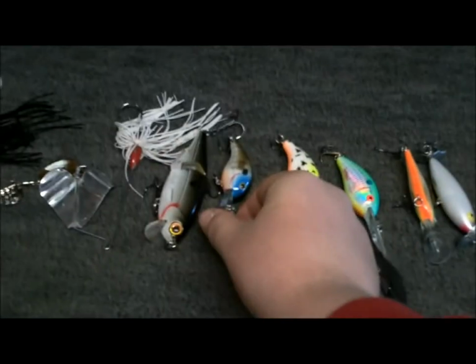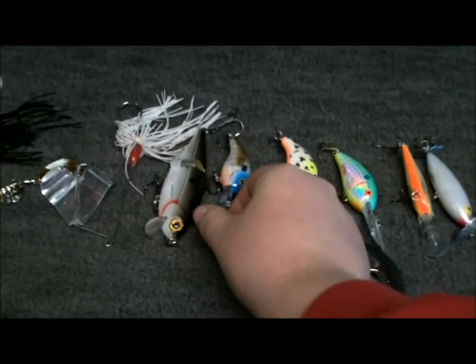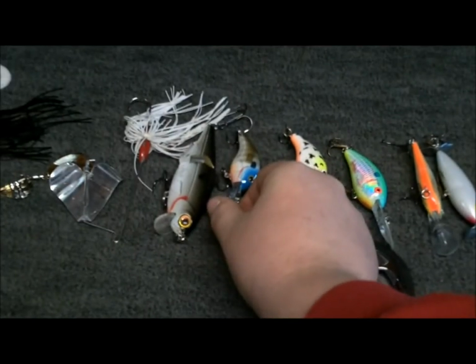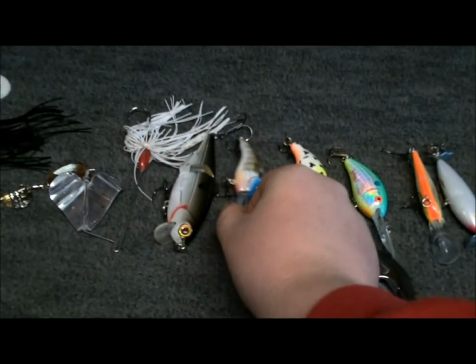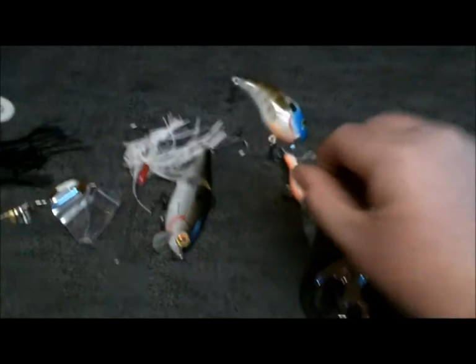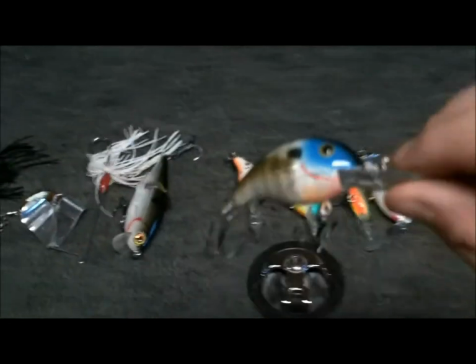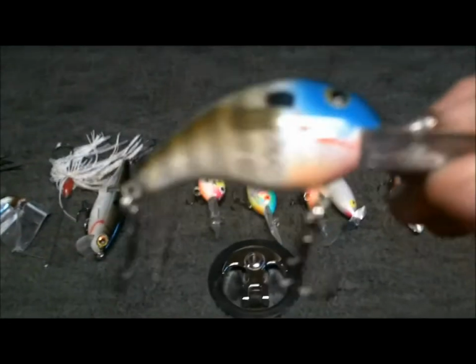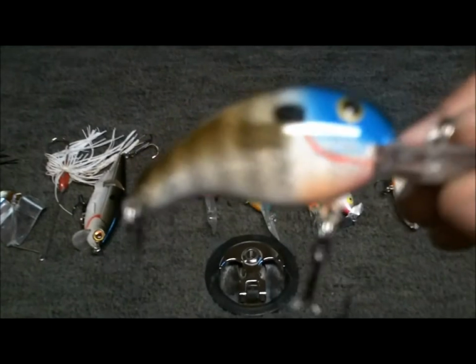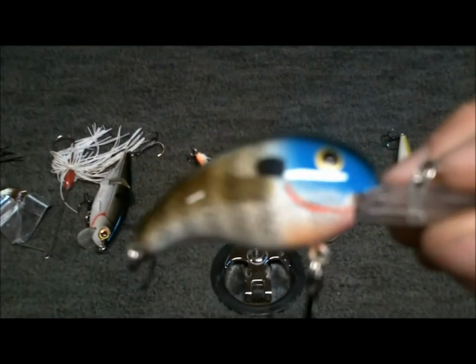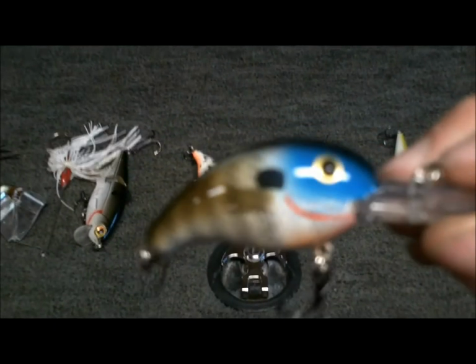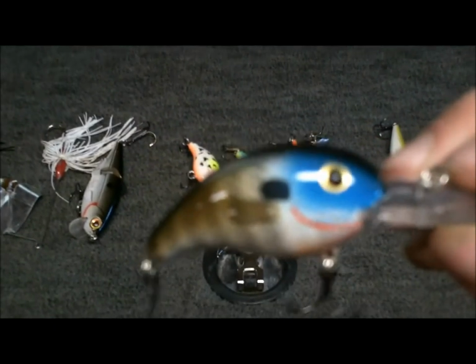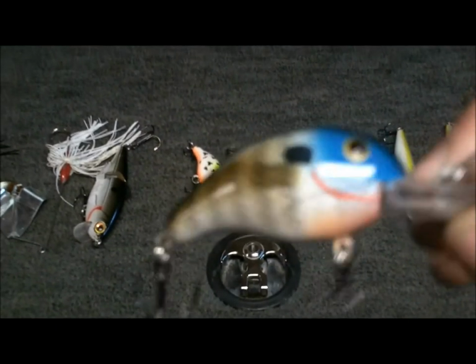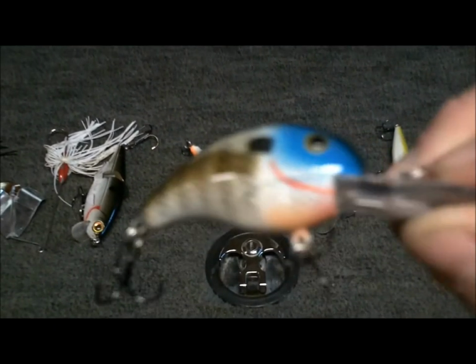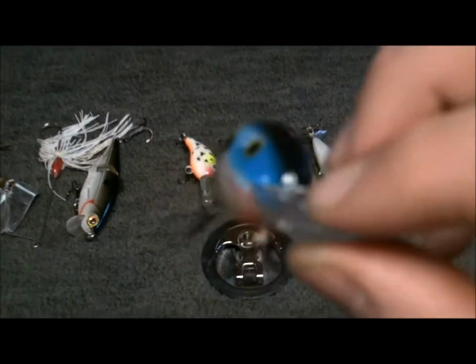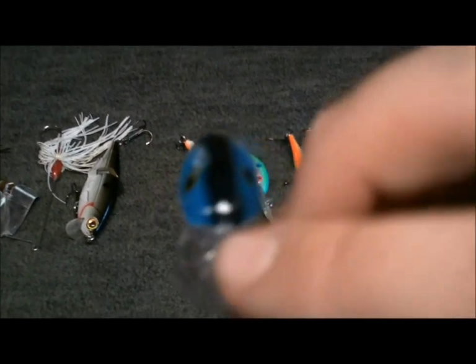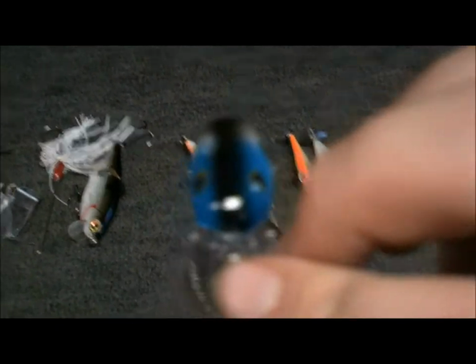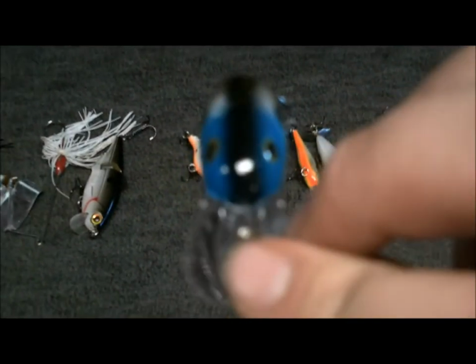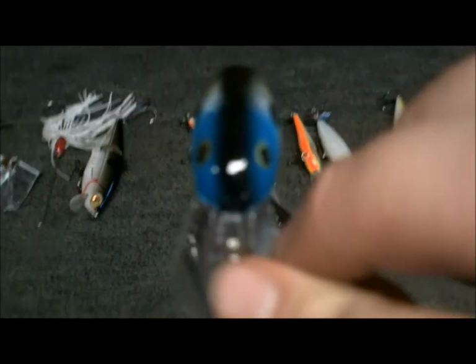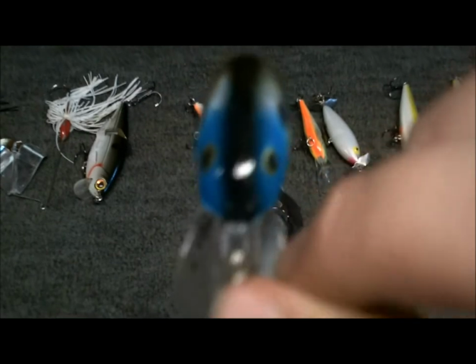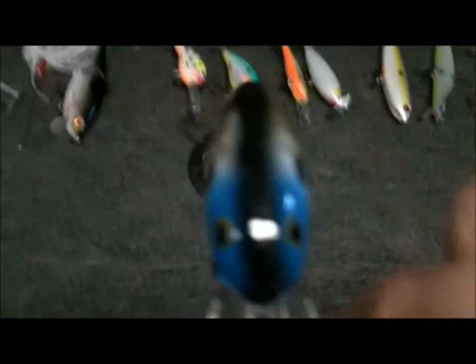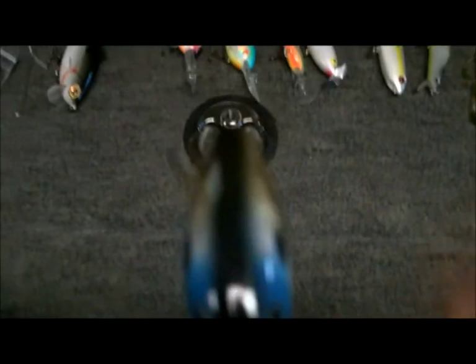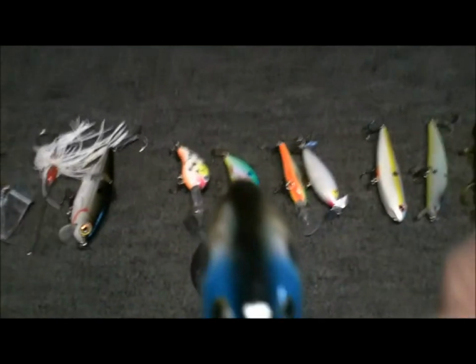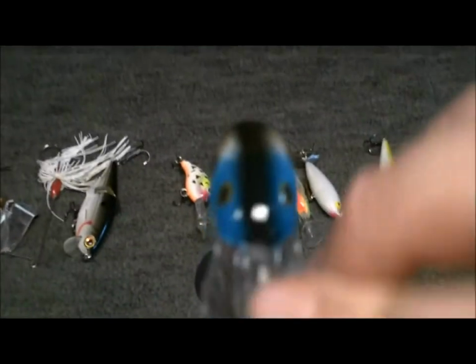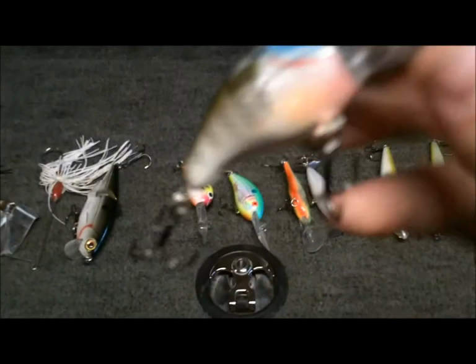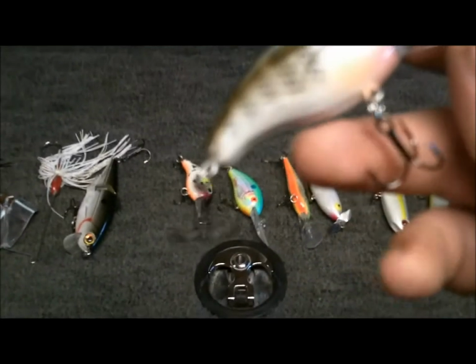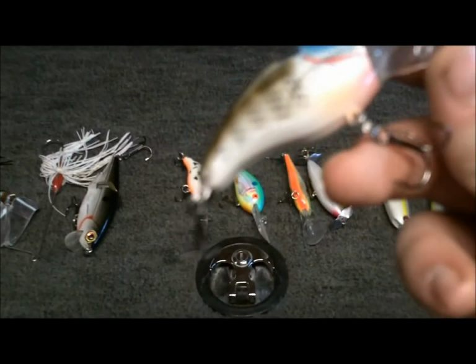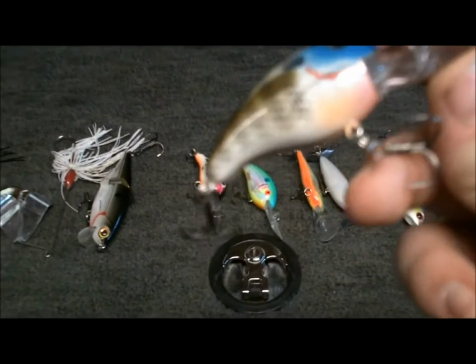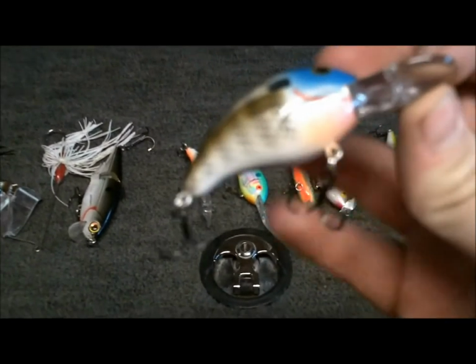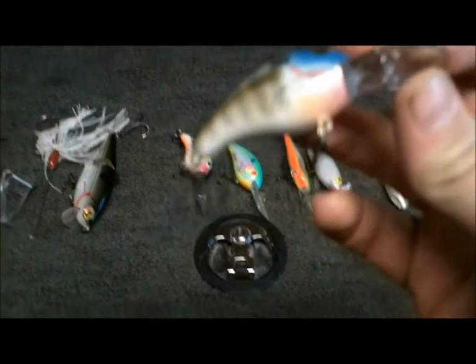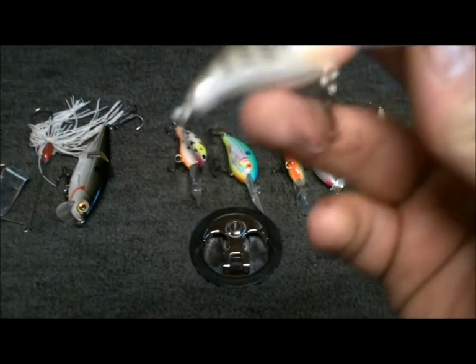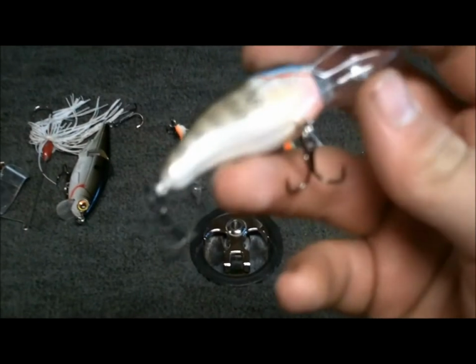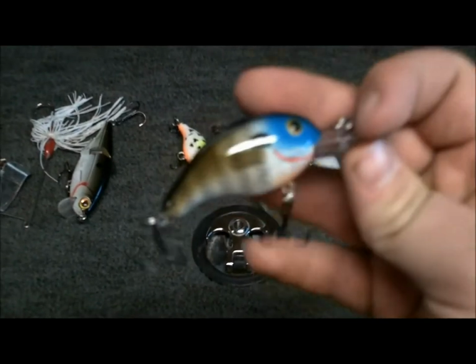My favorite river-colored crankbait — Blue Joe. Man, that's such a pretty bait to me. Medium diving, great for fishing rivers. Pretty design. This is a go-to bait definitely on the river.